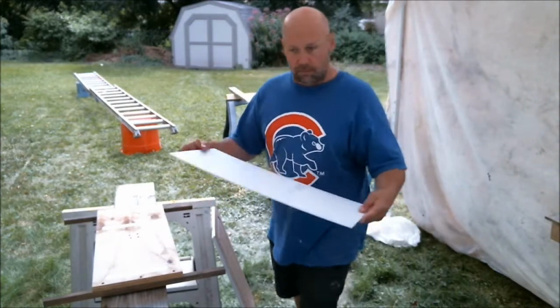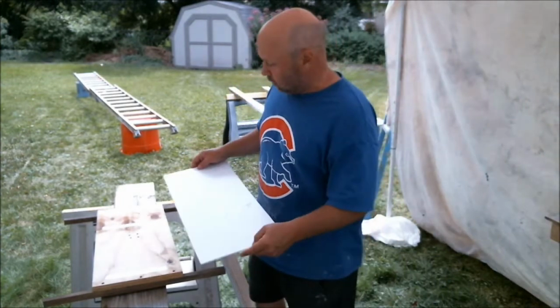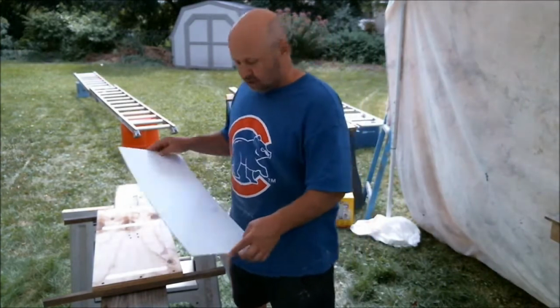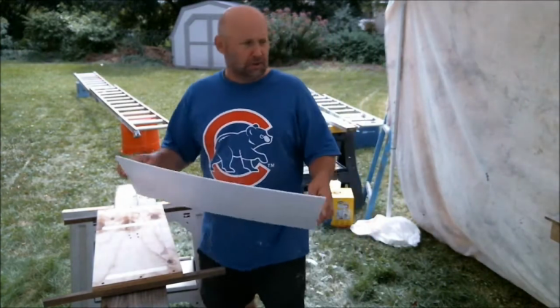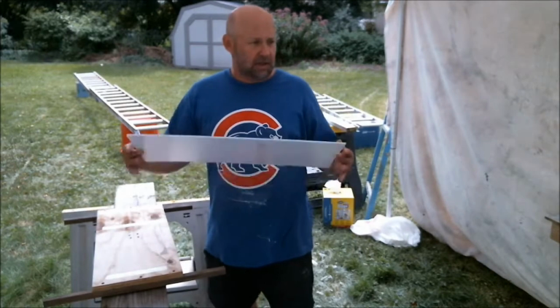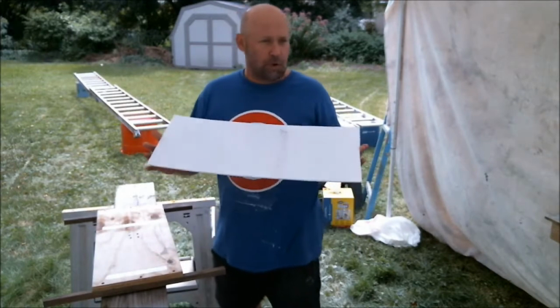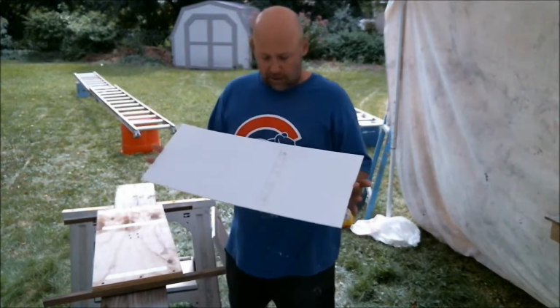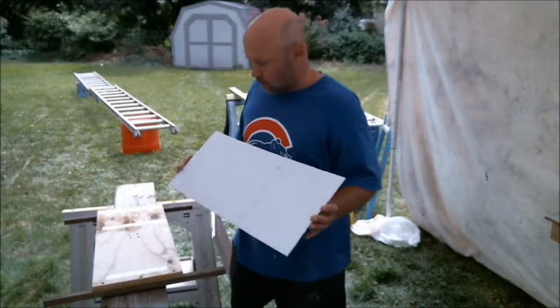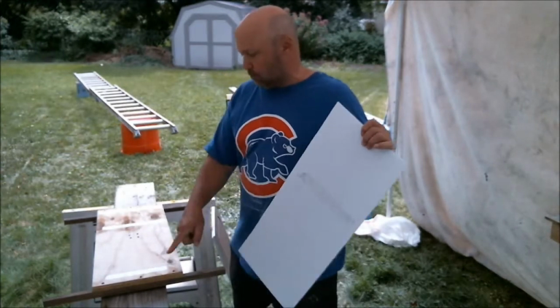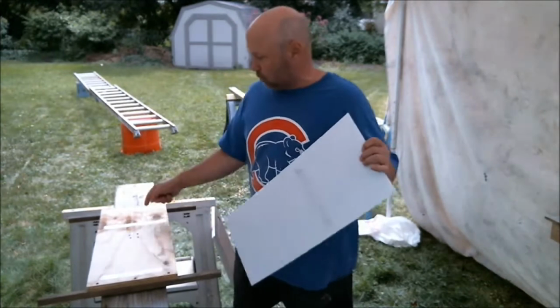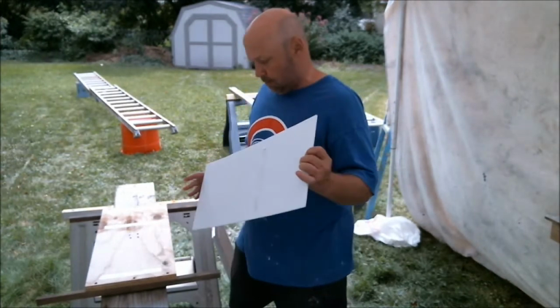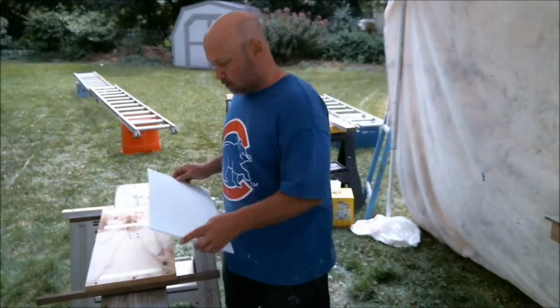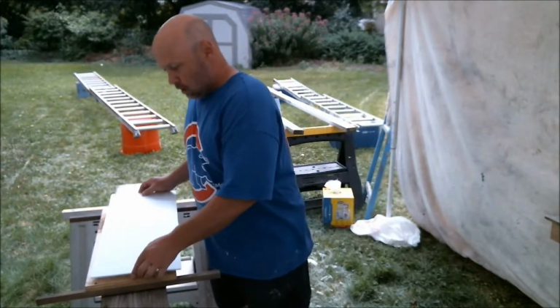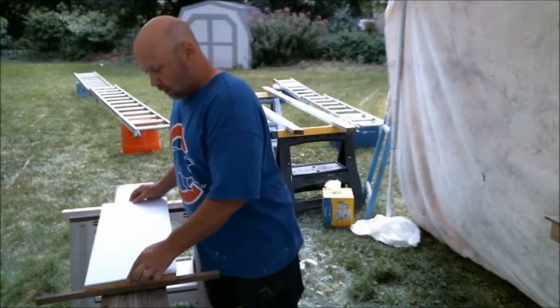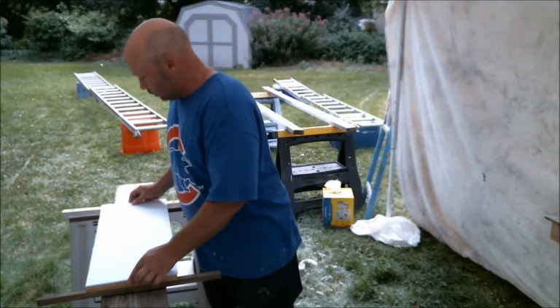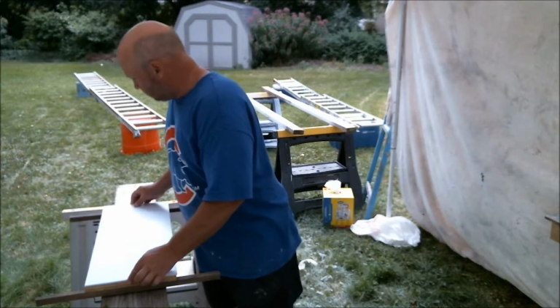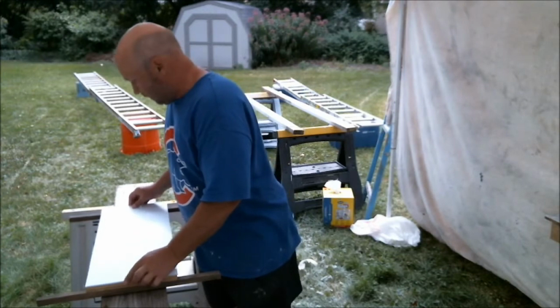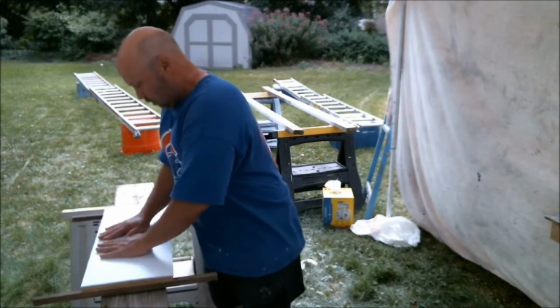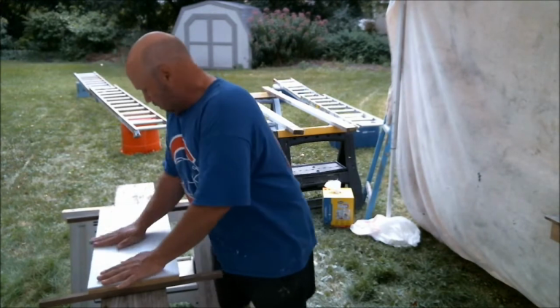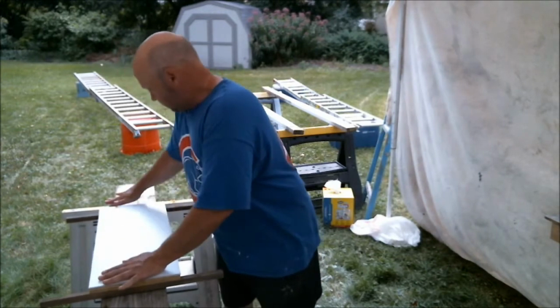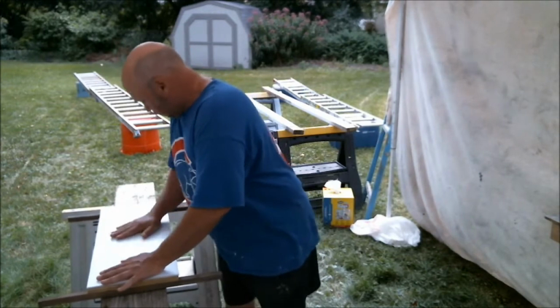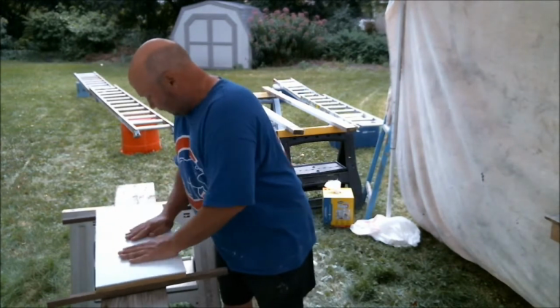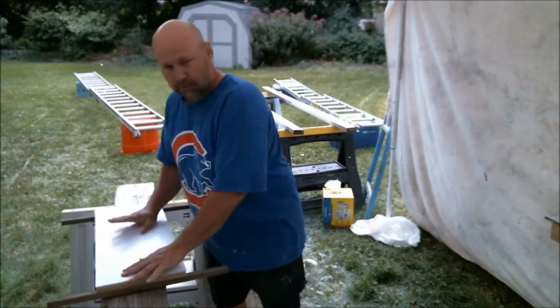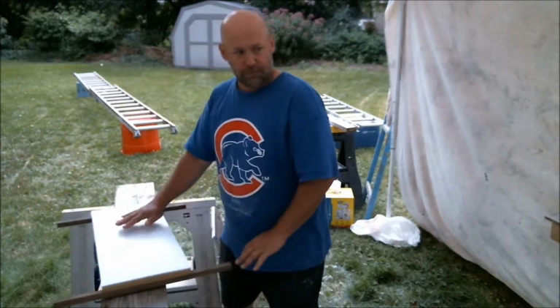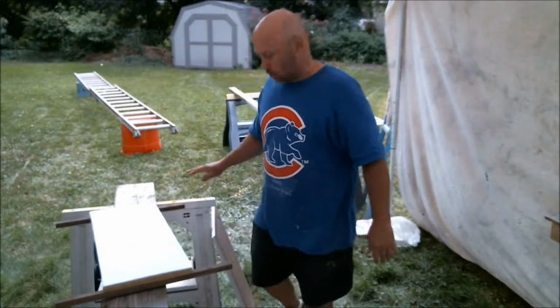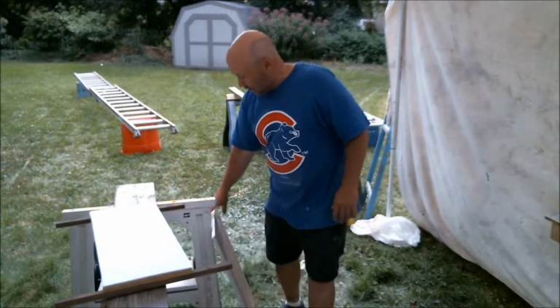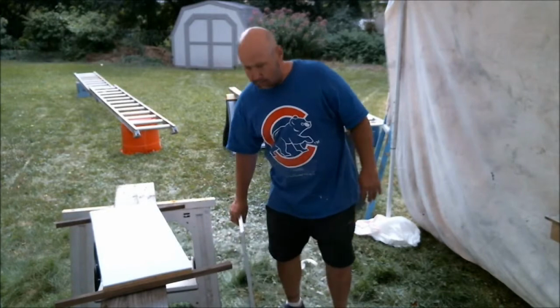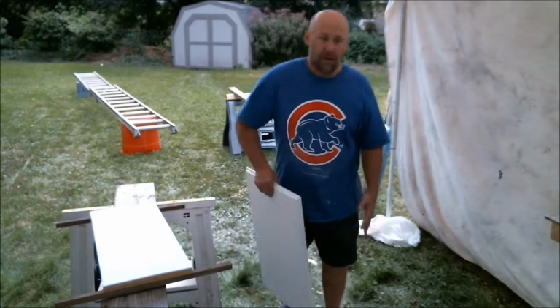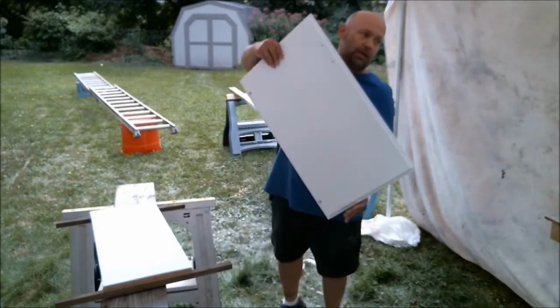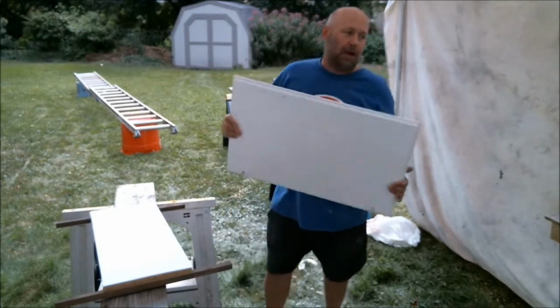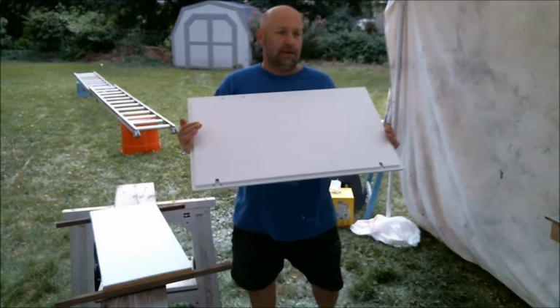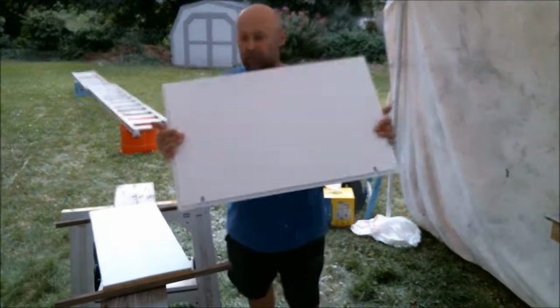My brother's a sign painter so he's got a ton of core glass laying around, so I put double stick tape on this and place it on here. It gives me a nice soft surface so it doesn't scratch up the prime side that I did yesterday.